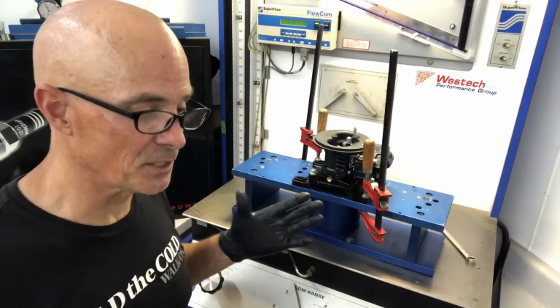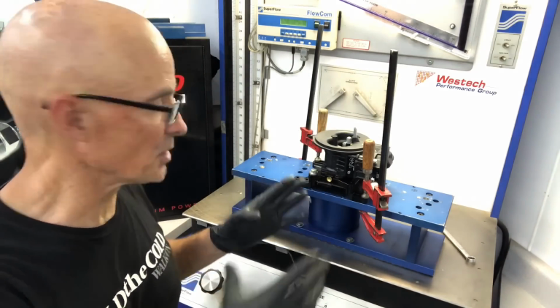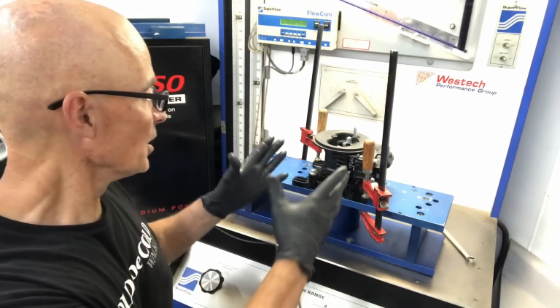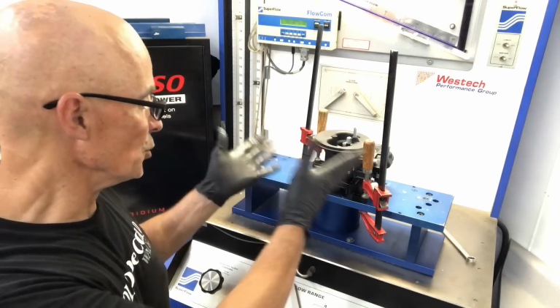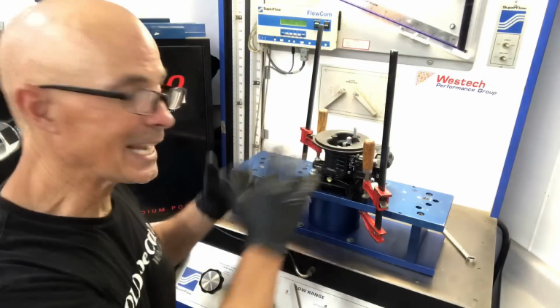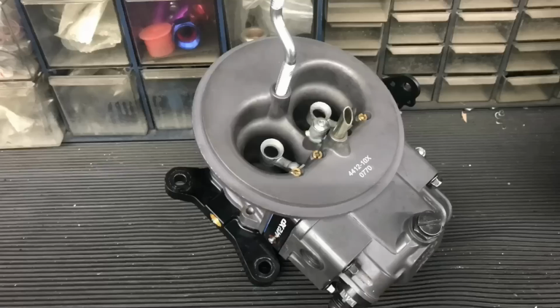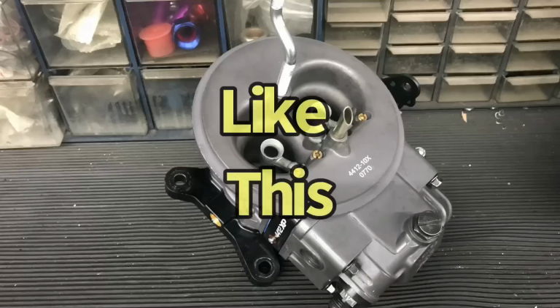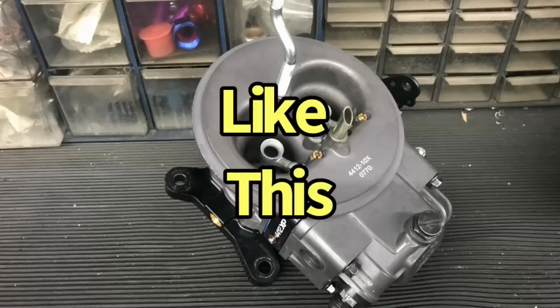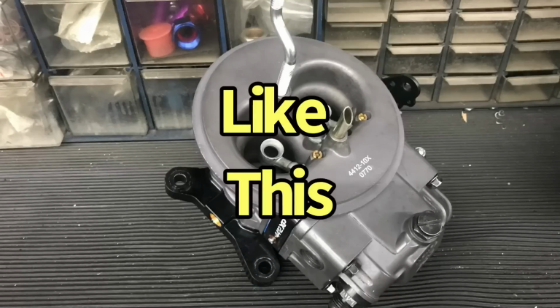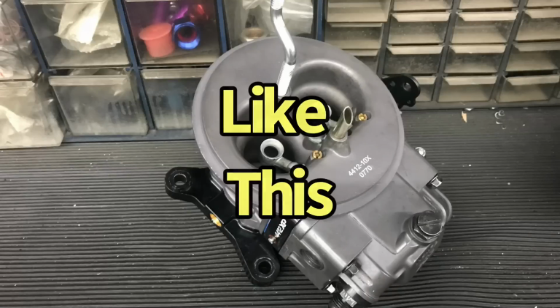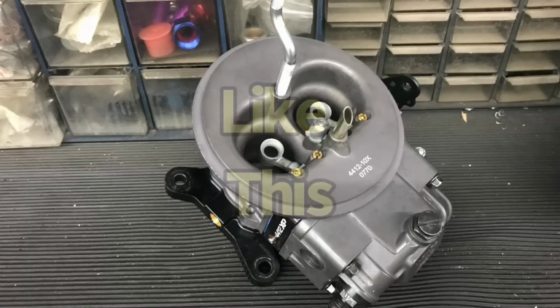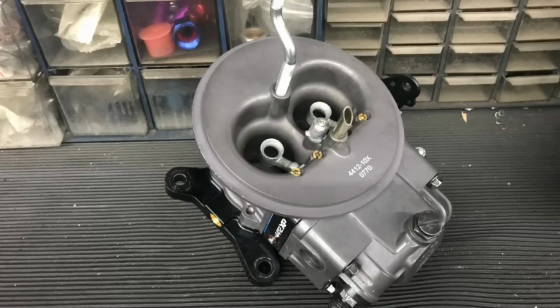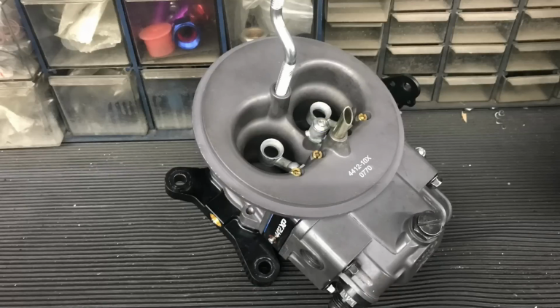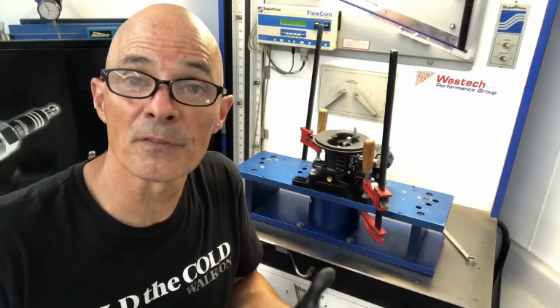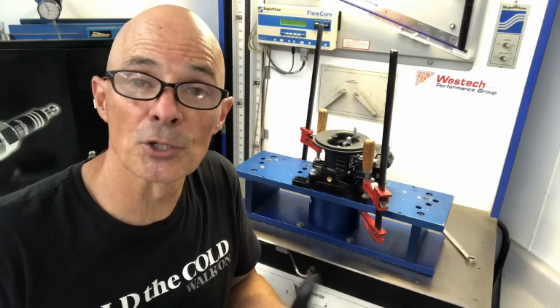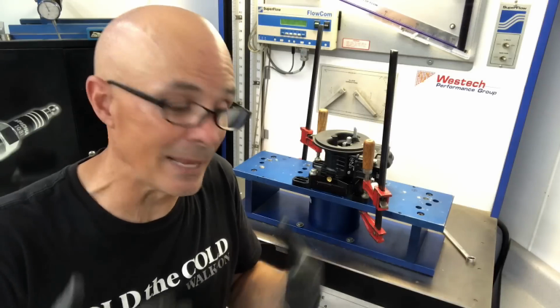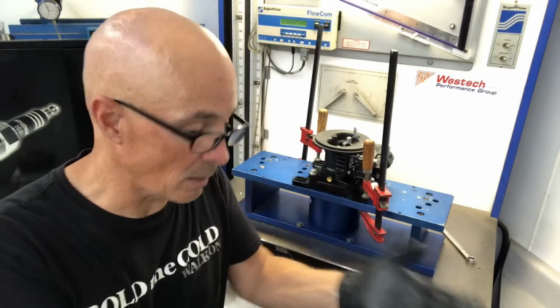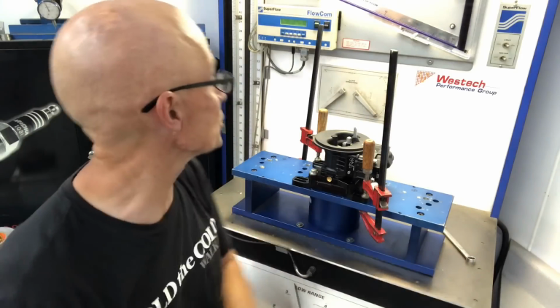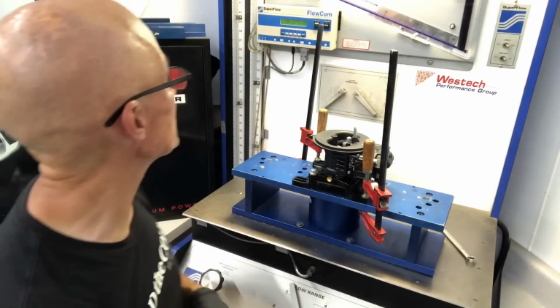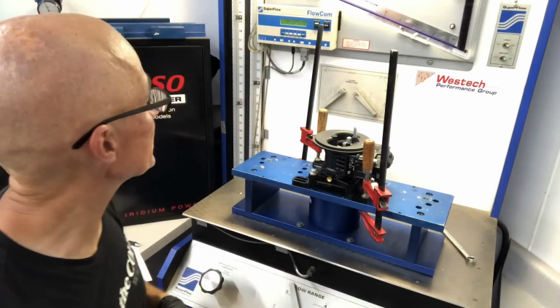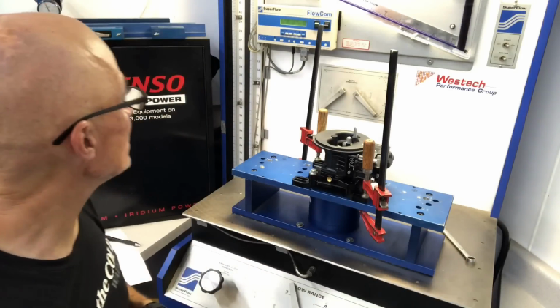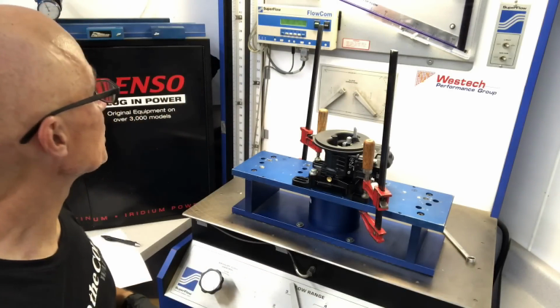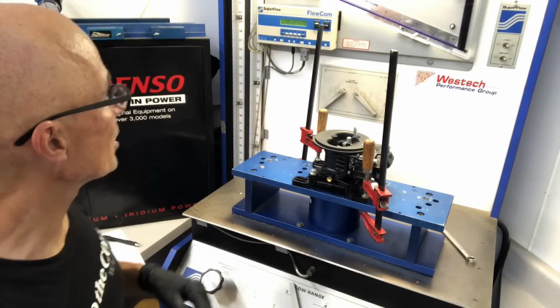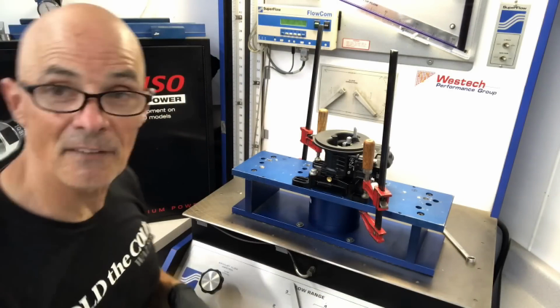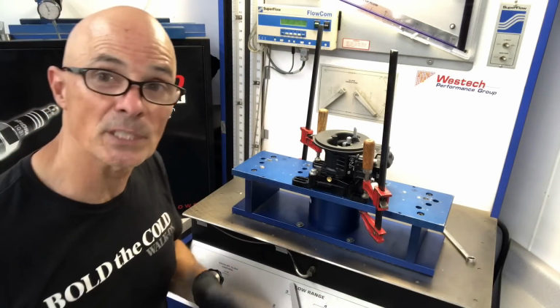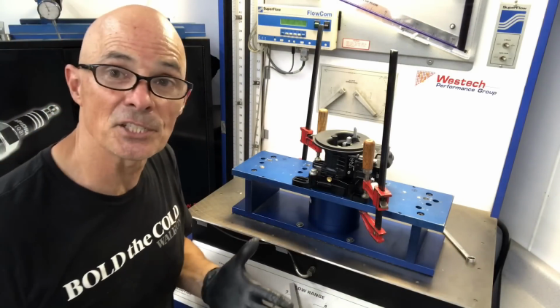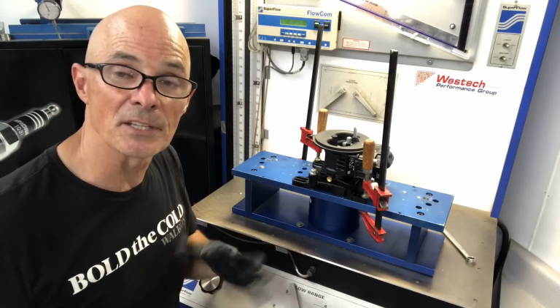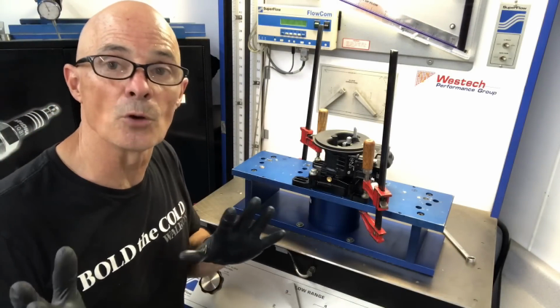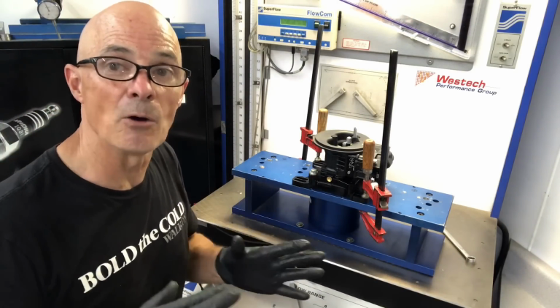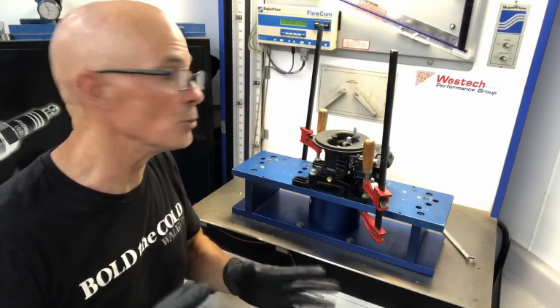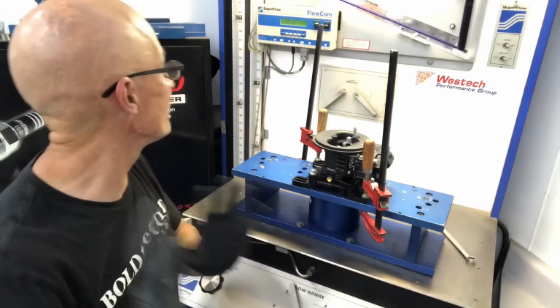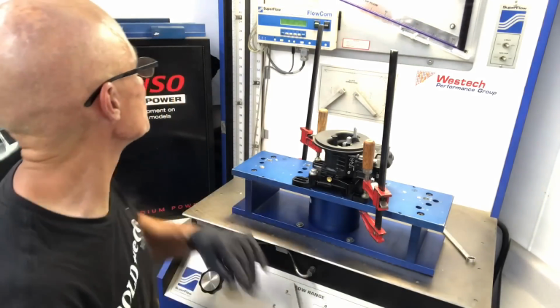This is the newer XP-style version from Quick Fuel, similar to the Holley, and we want to see if there's any difference. We're going to start at 14 inches and then go down to five inches.